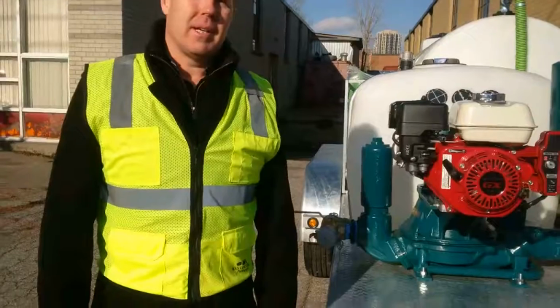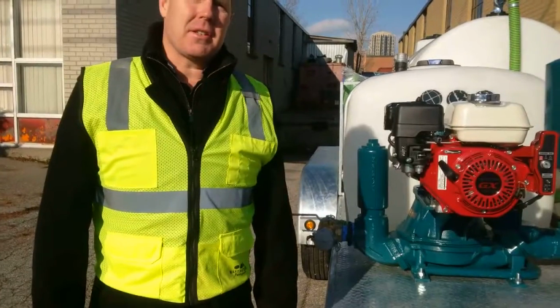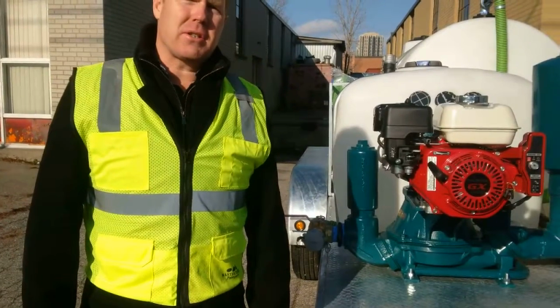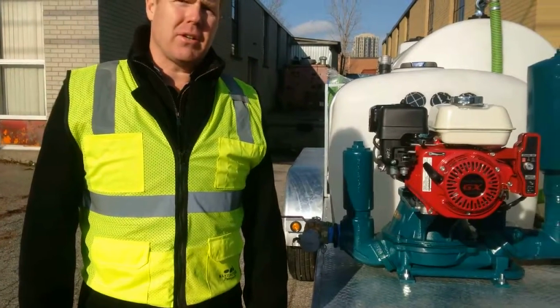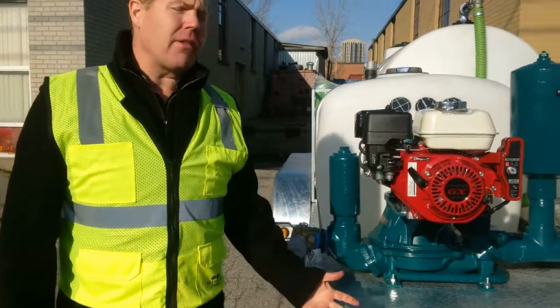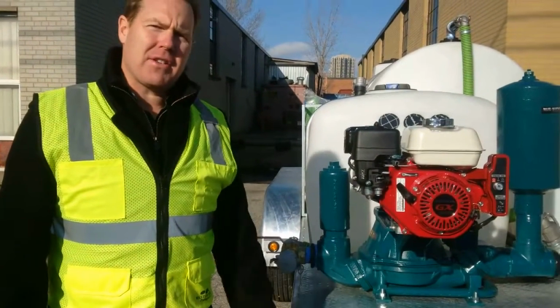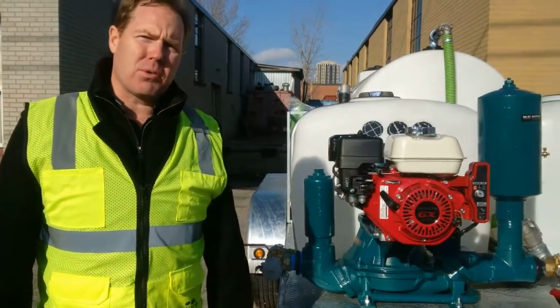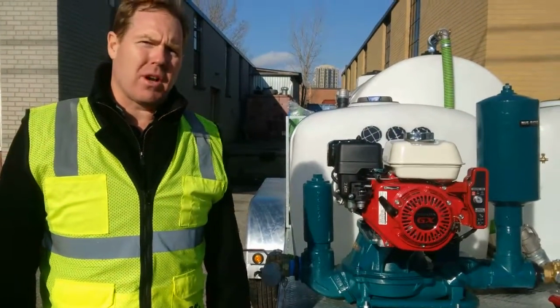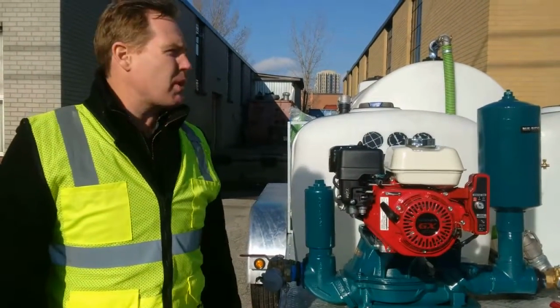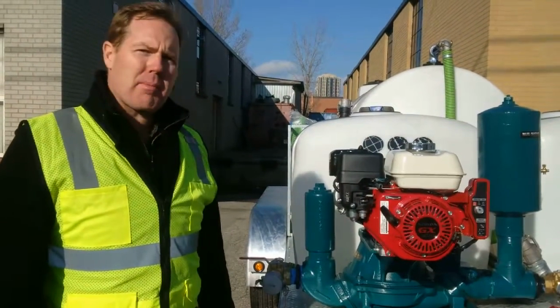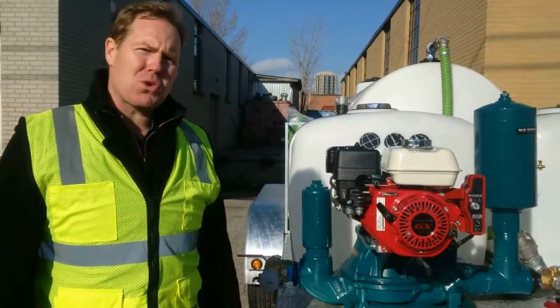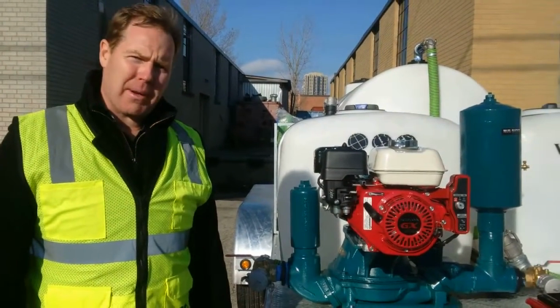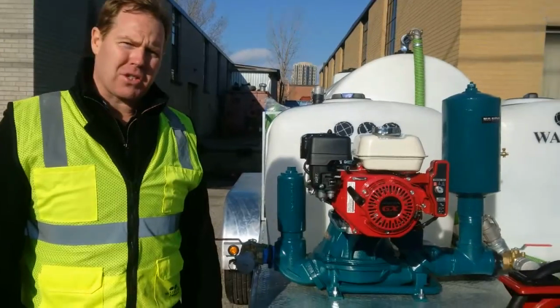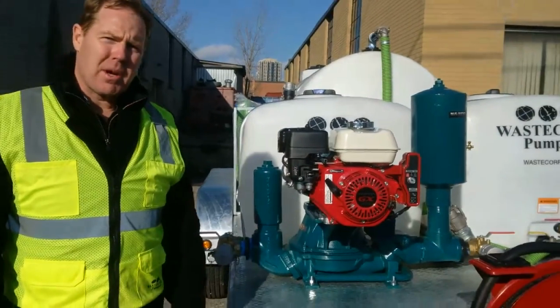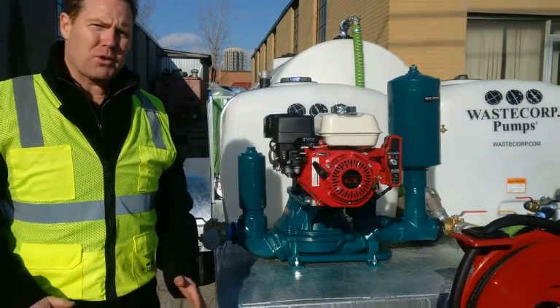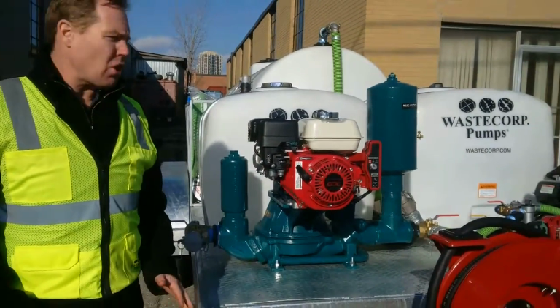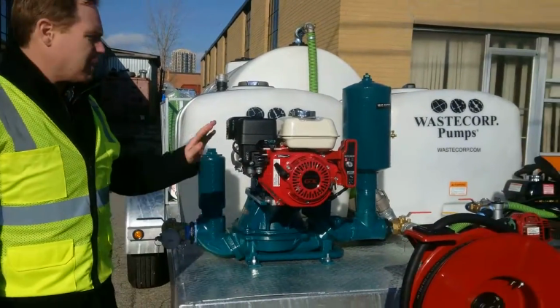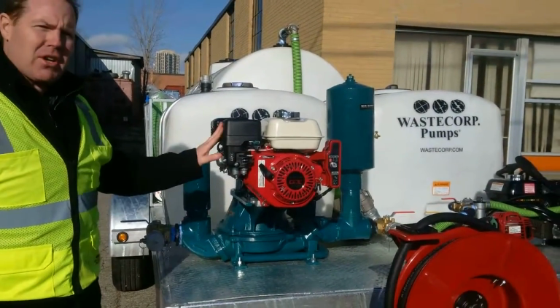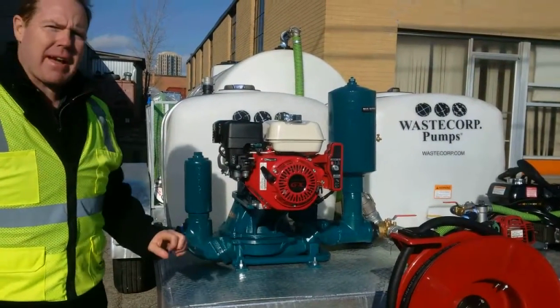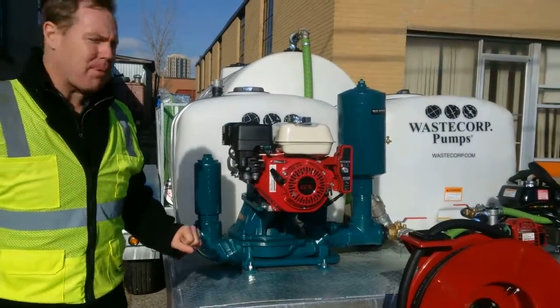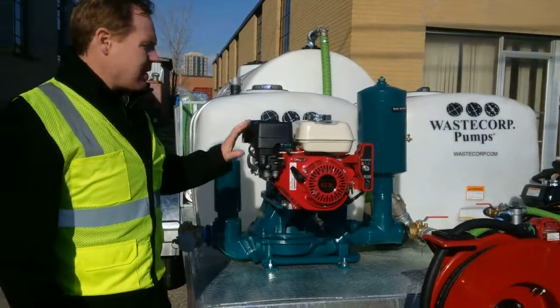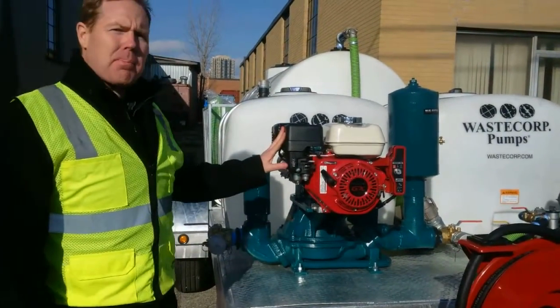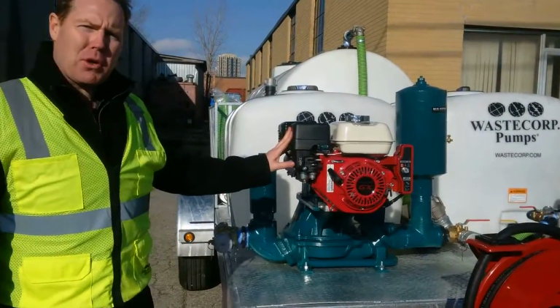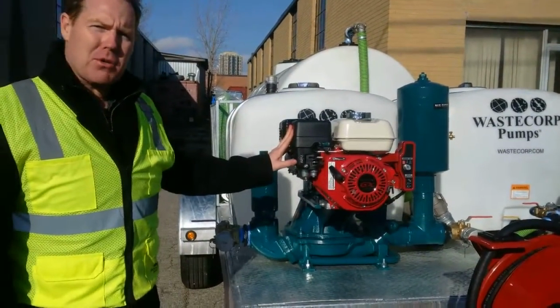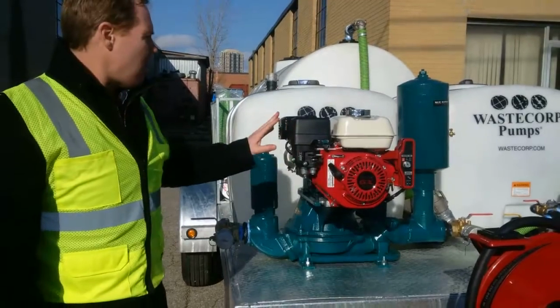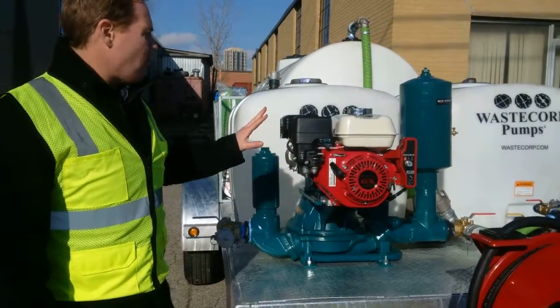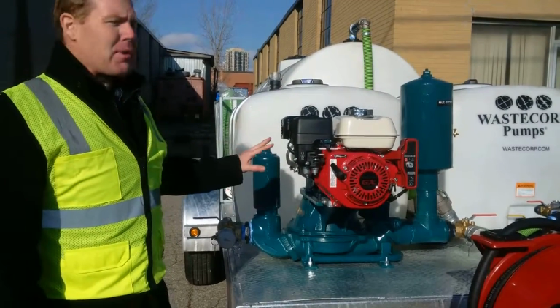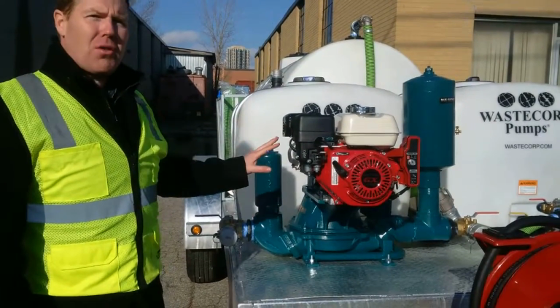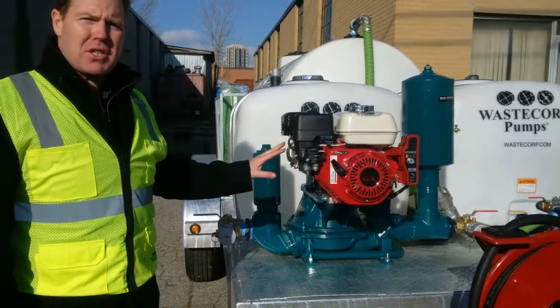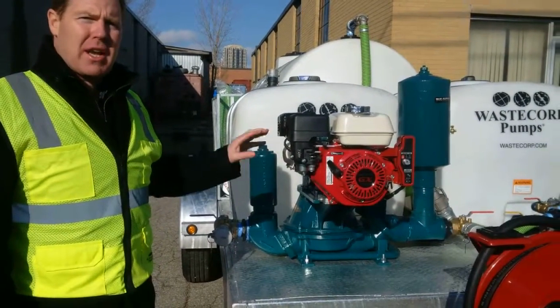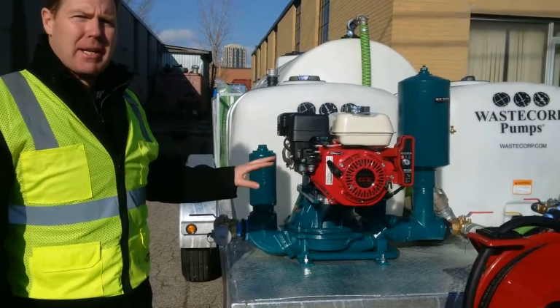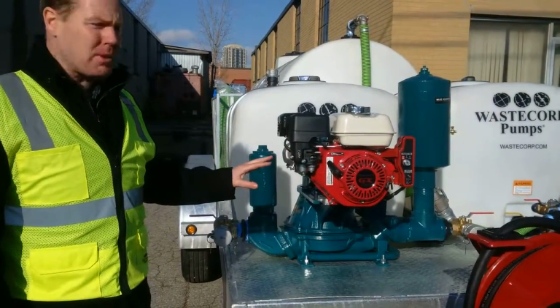This is an instructional video on how the valving system works on a three-compartment Waste Corp Honey Wagon System. First we're going to start off with the Mud Sucker Diaphragm Pump. This is the pump you're going to be using for pumping out all the sludges and any muddy substance.